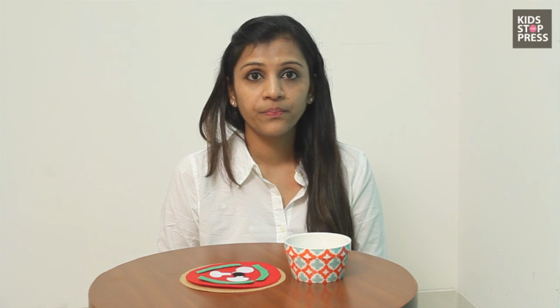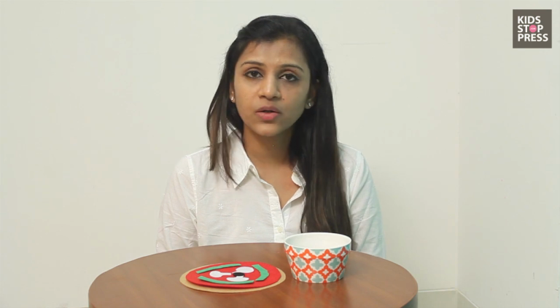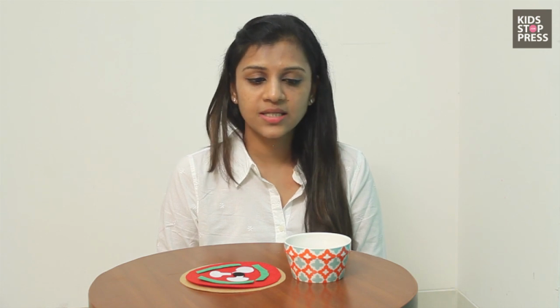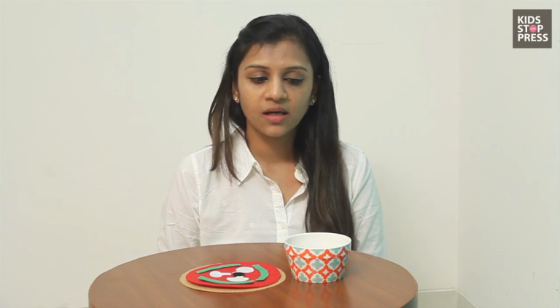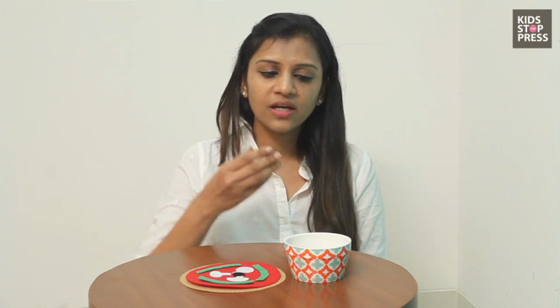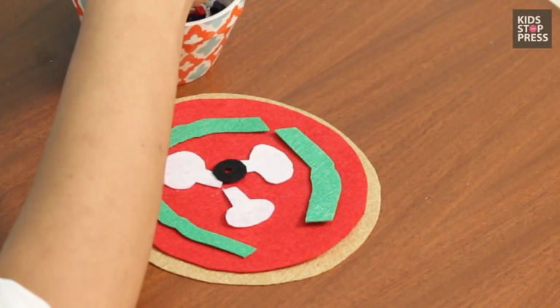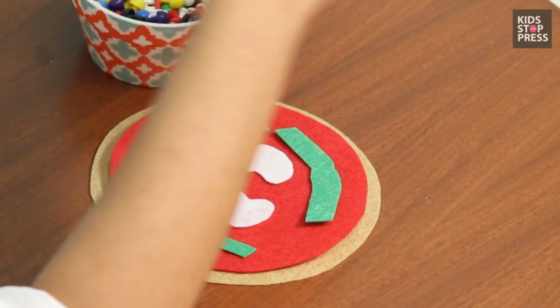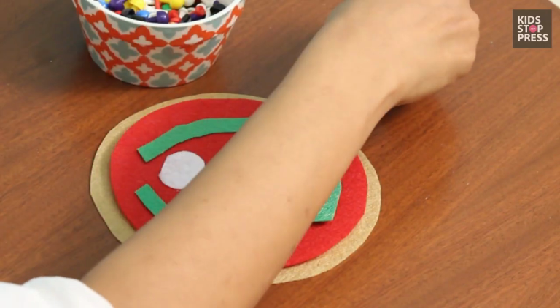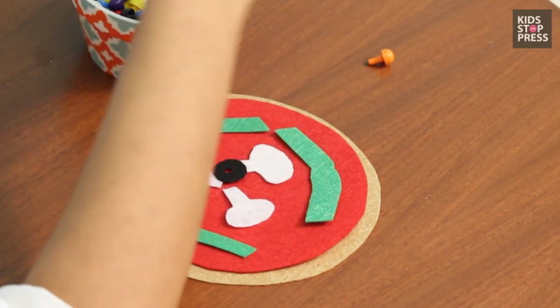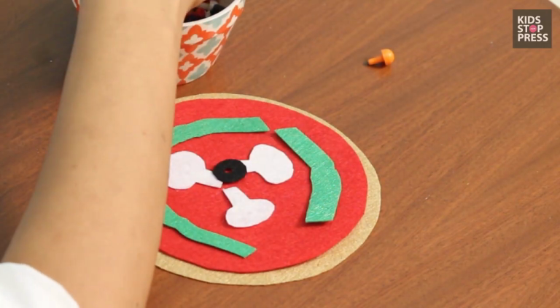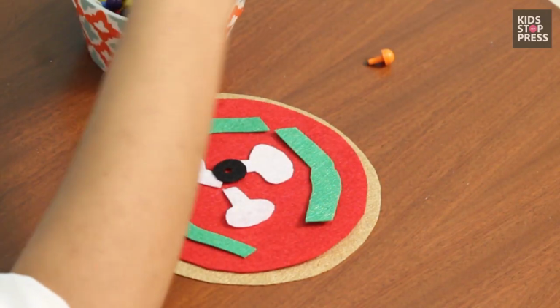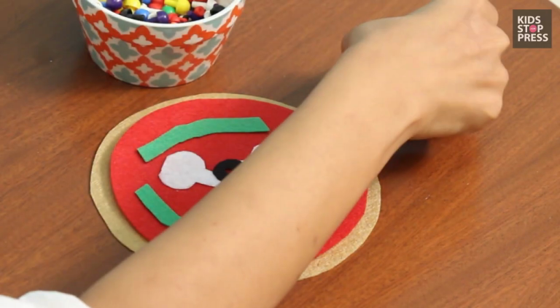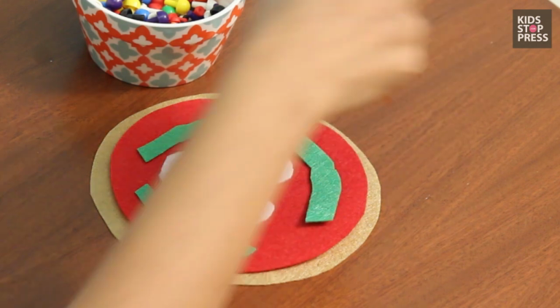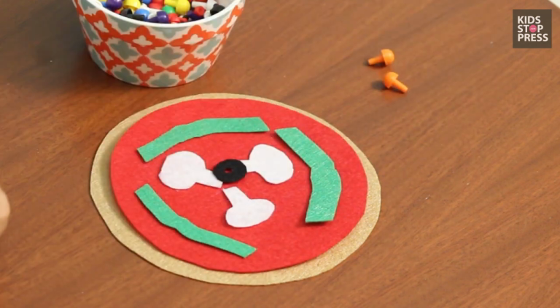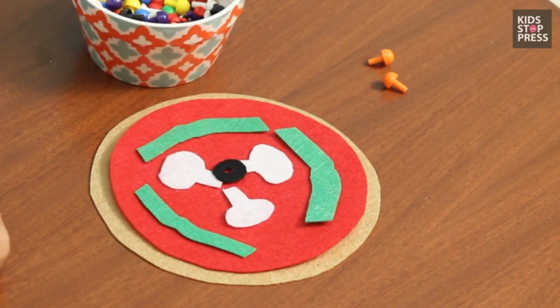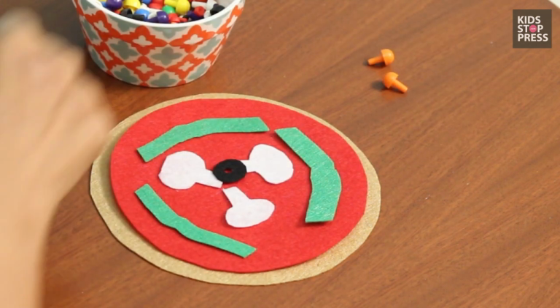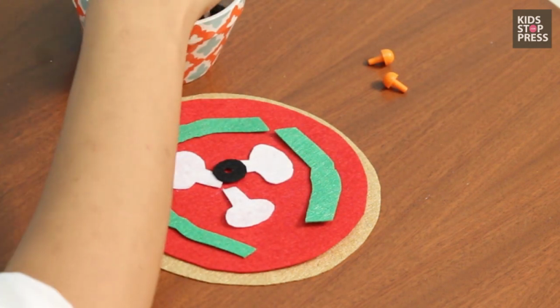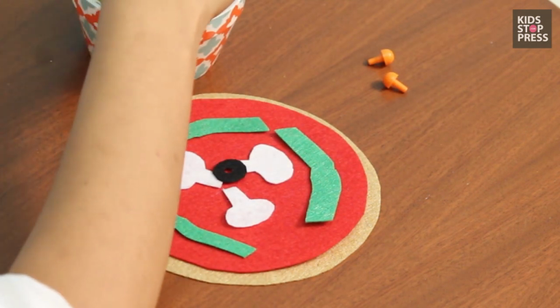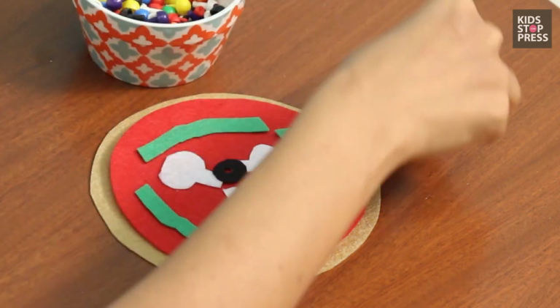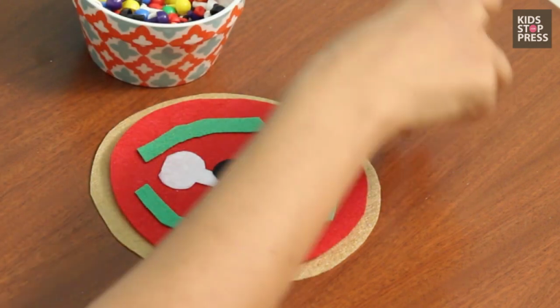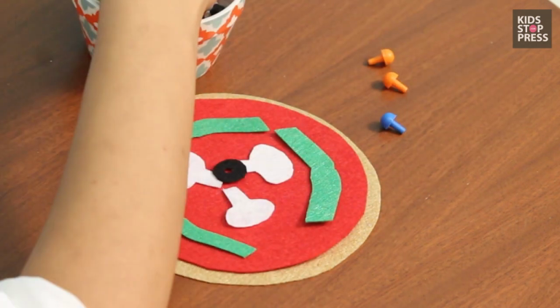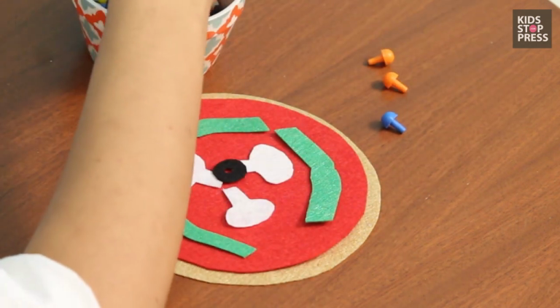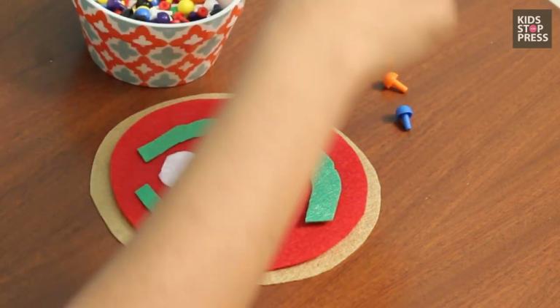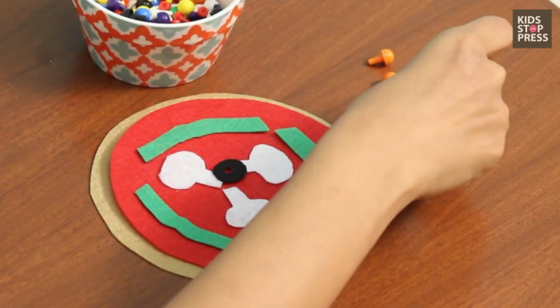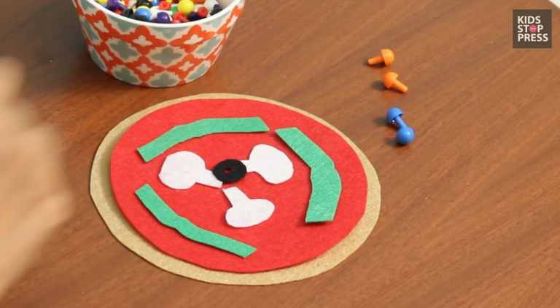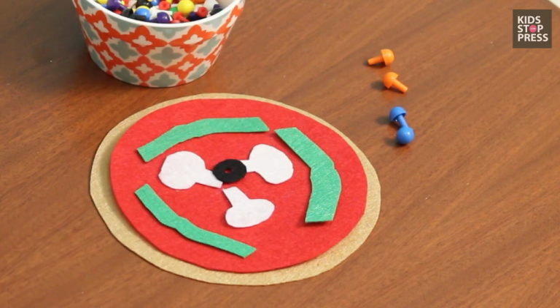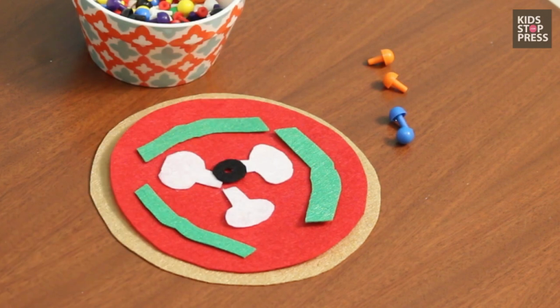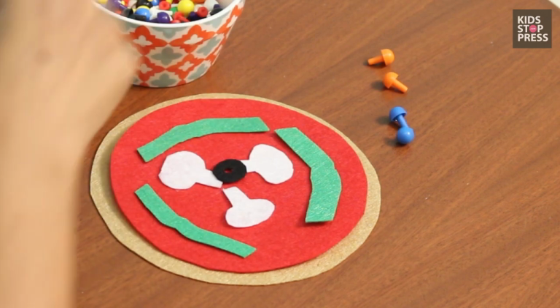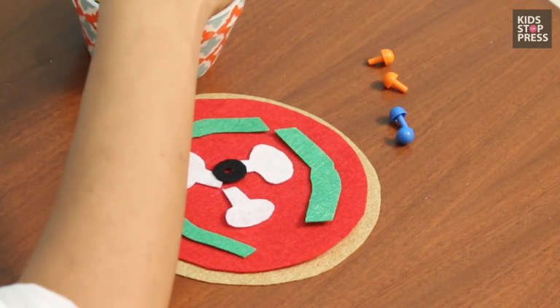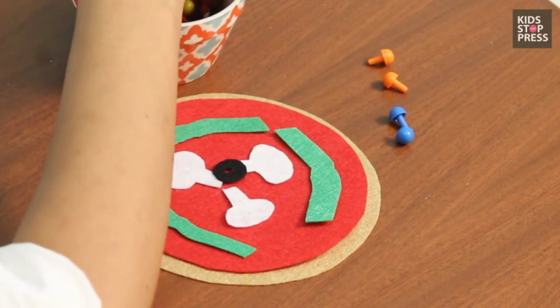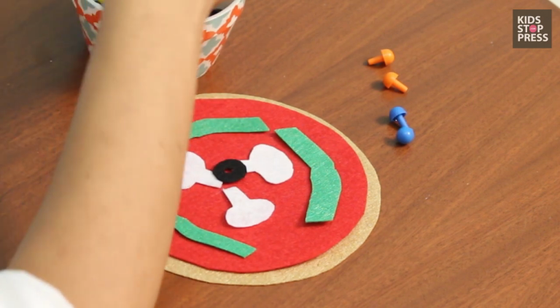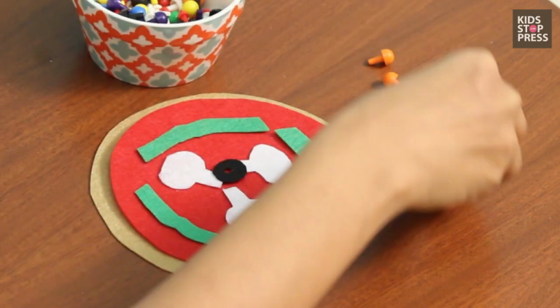Give them a bowl of beans and ask them to count it. Papa needs two — here I remove two for Papa. Mama needs two — I'll remove another colour for Mama.